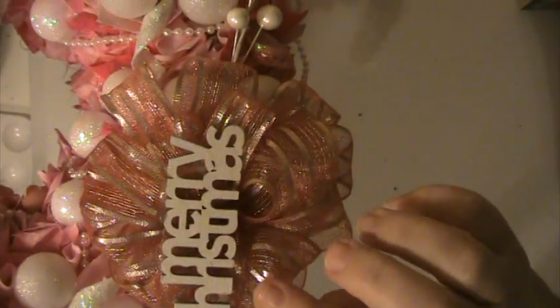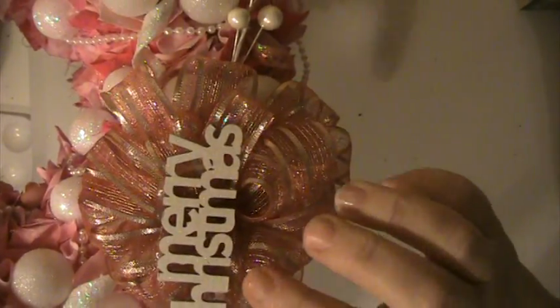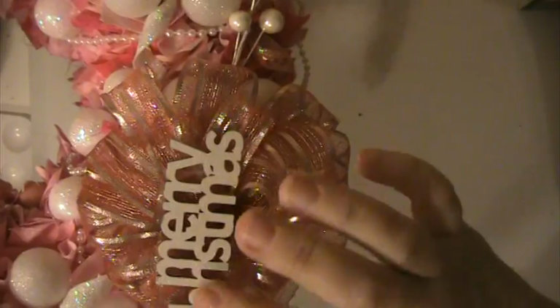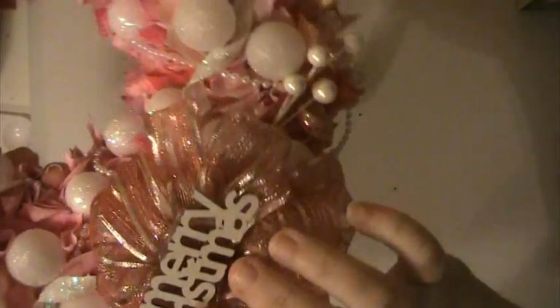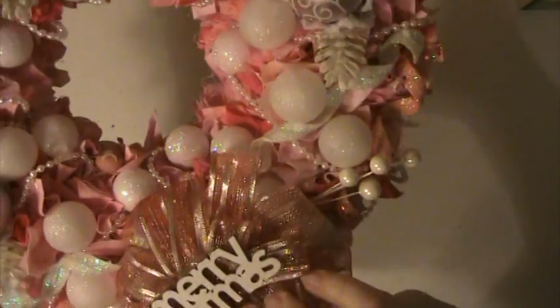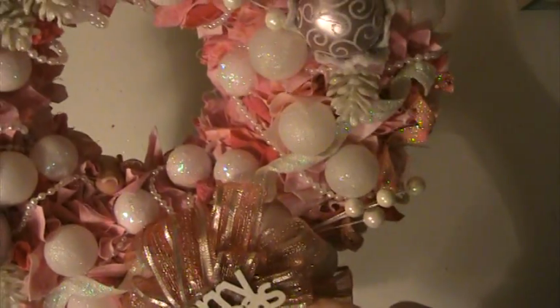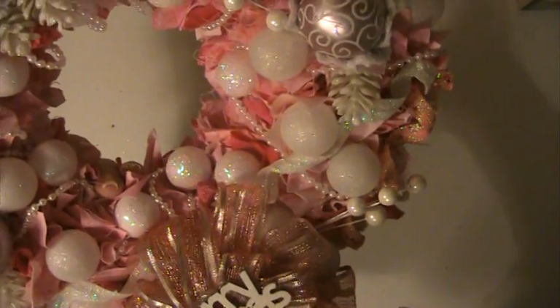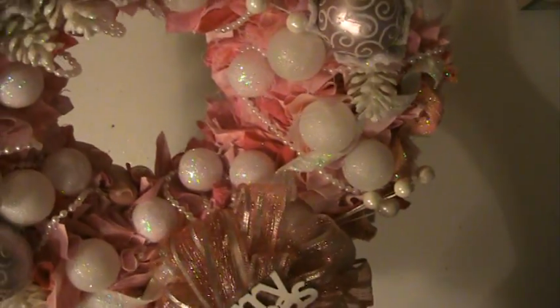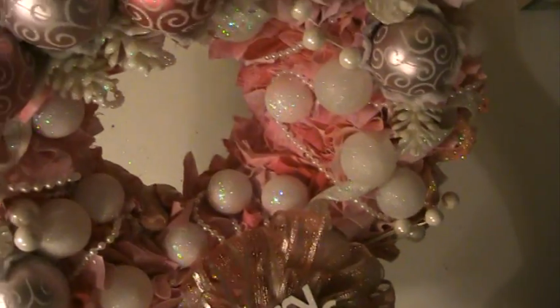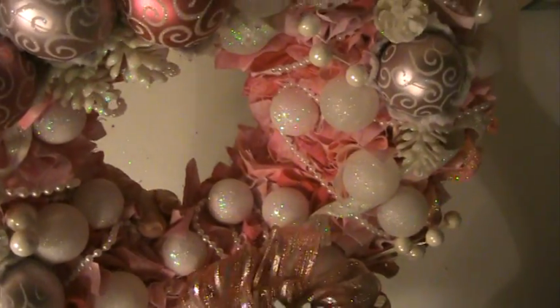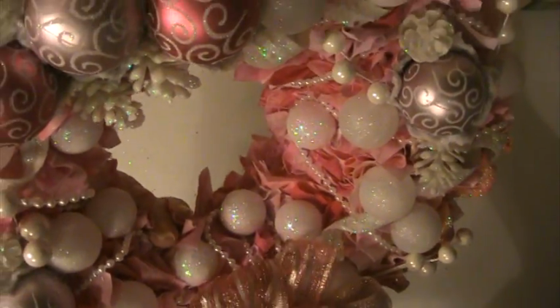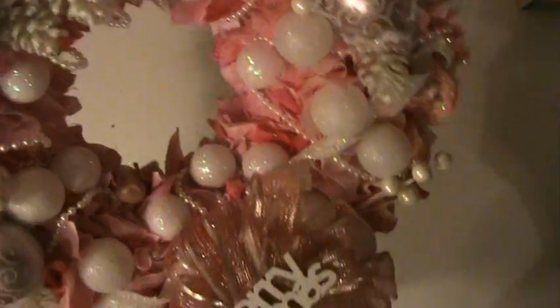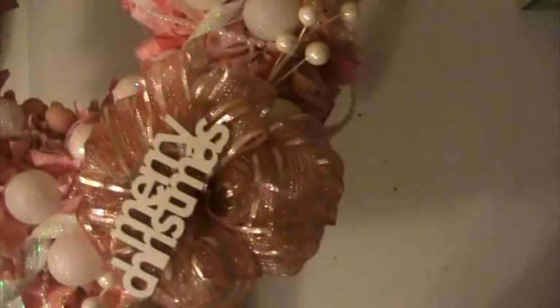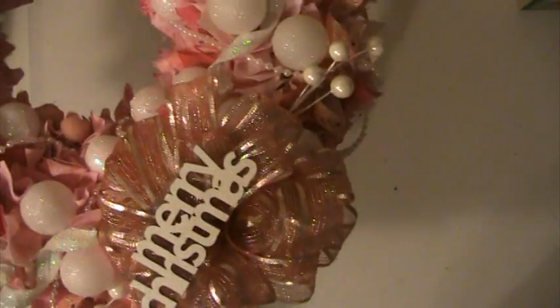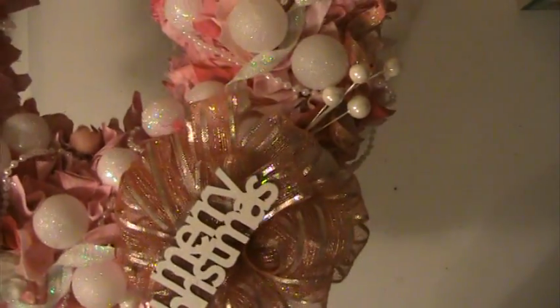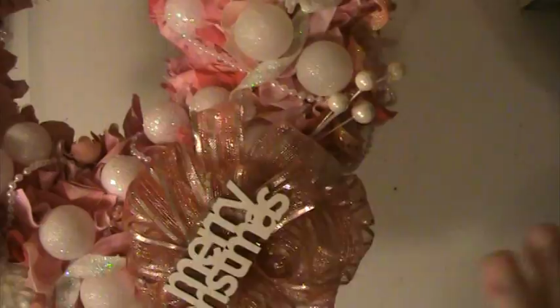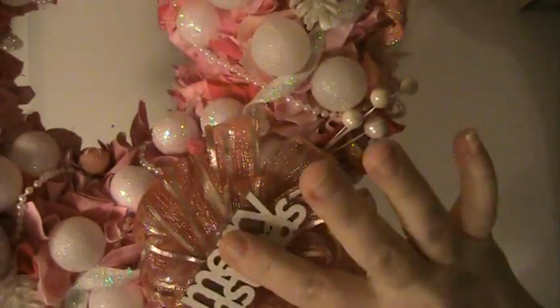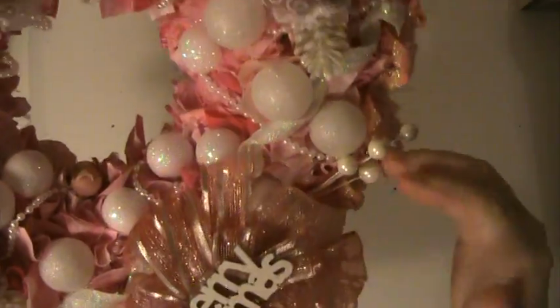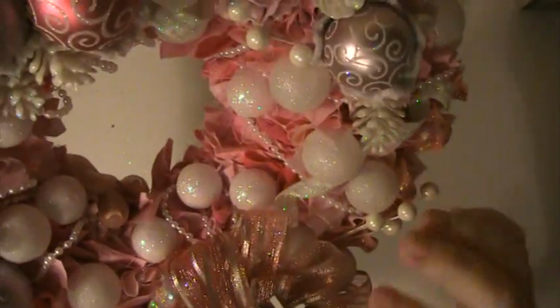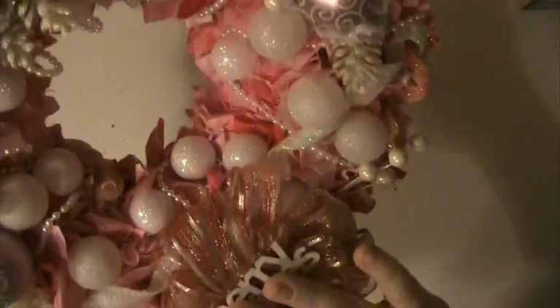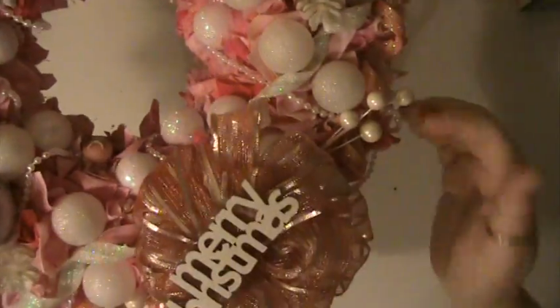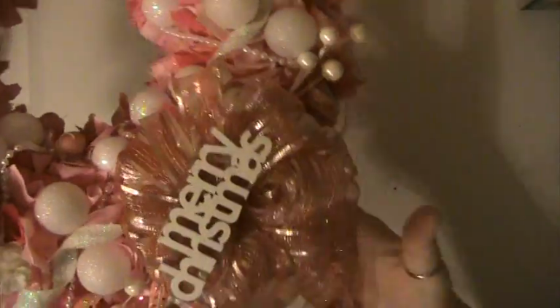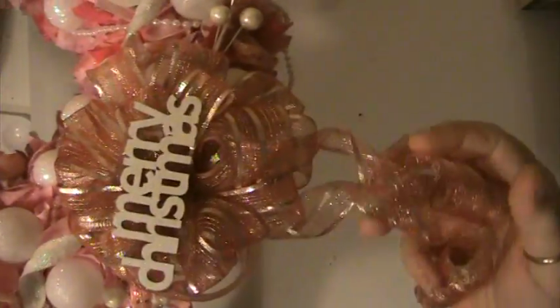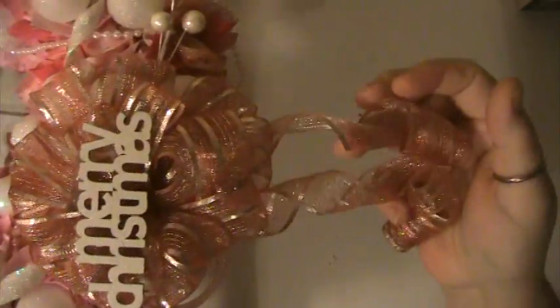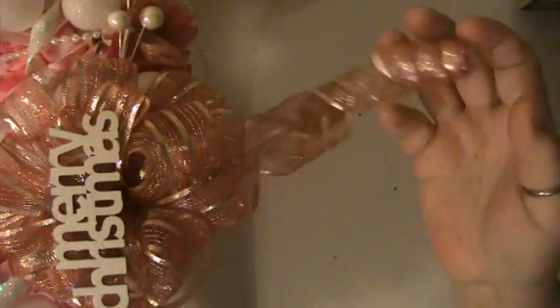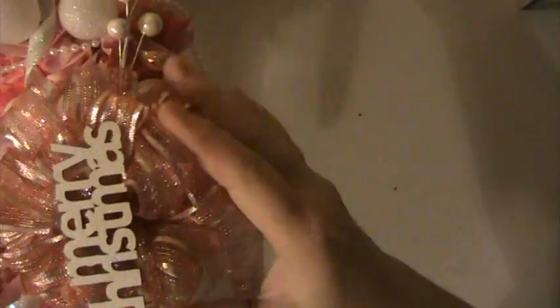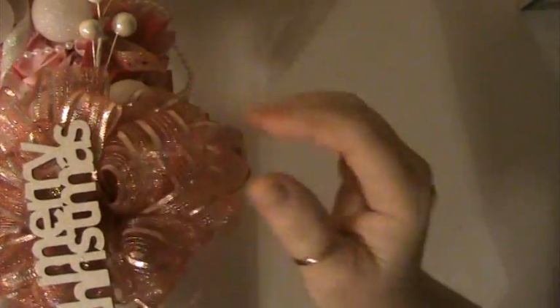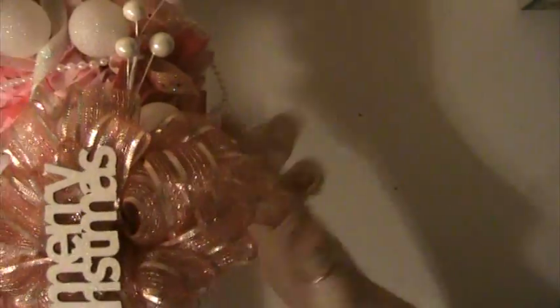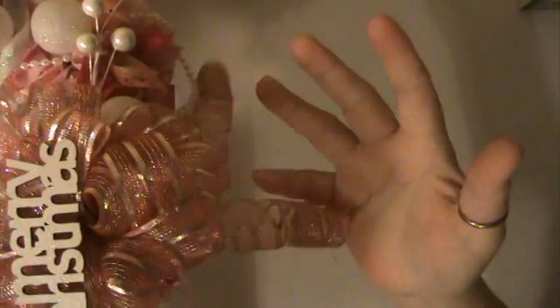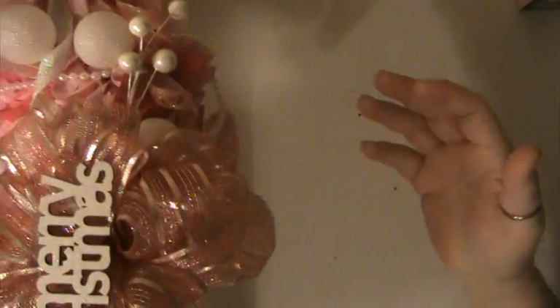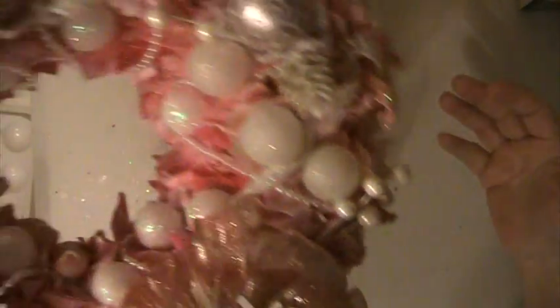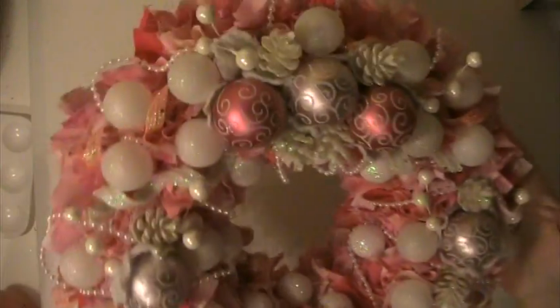I got this from Michaels — it says Merry Christmas. And I did it in the antique white and then I just added this ribbon here to it.